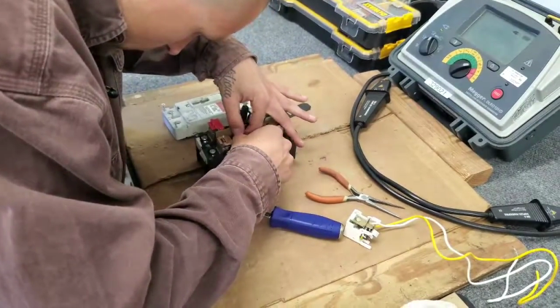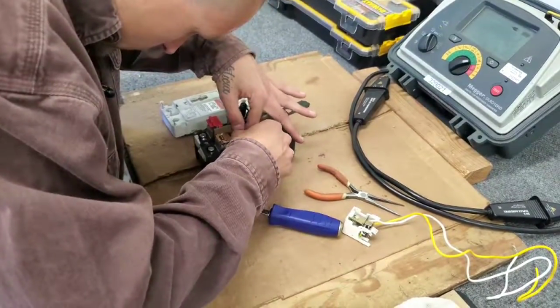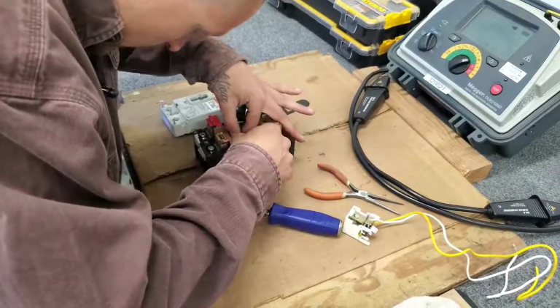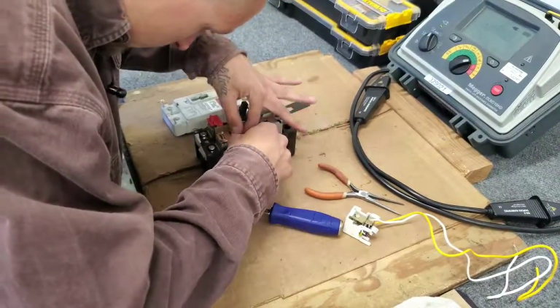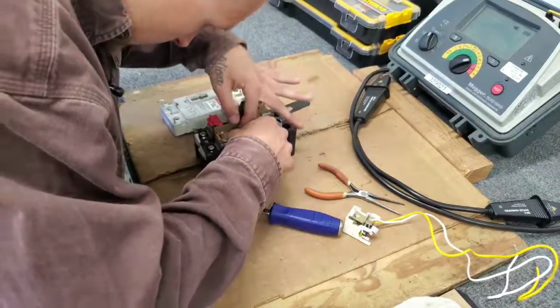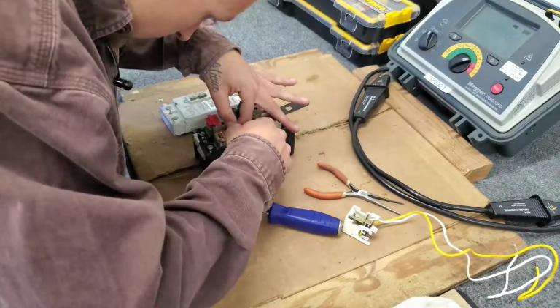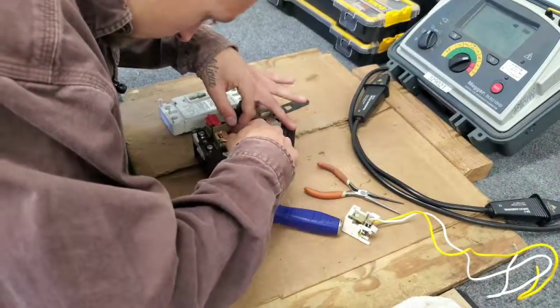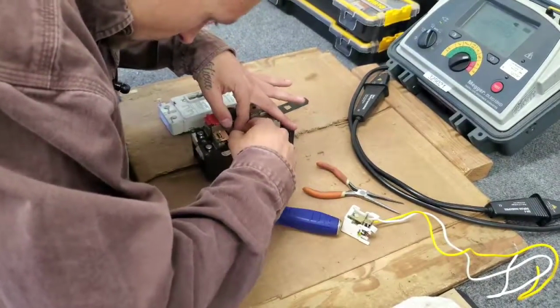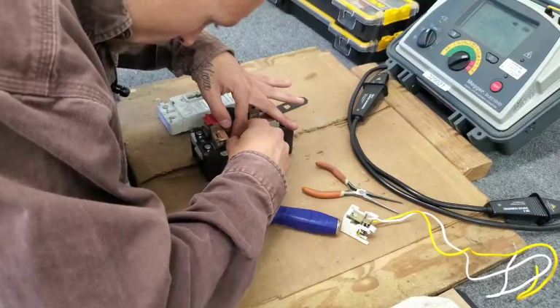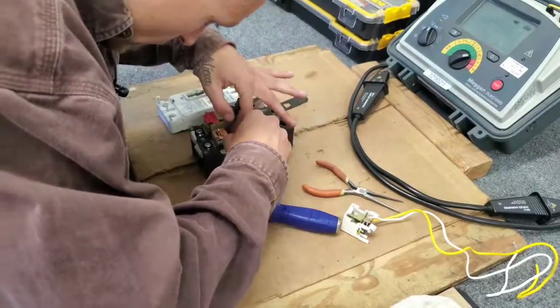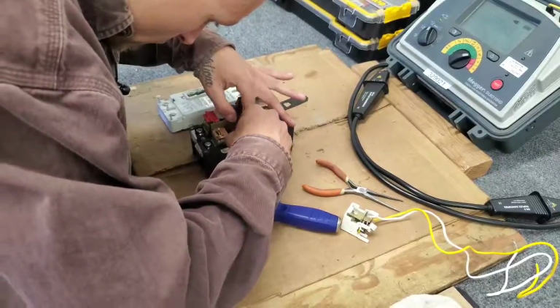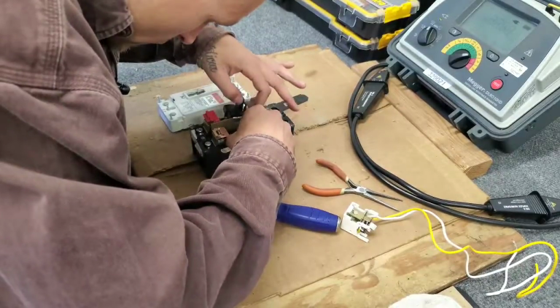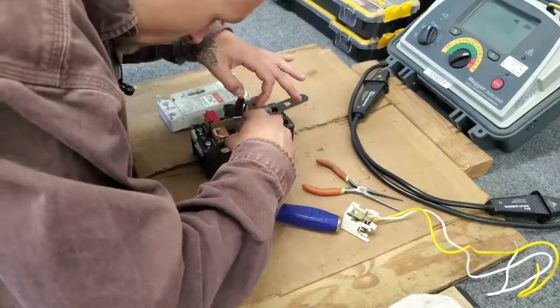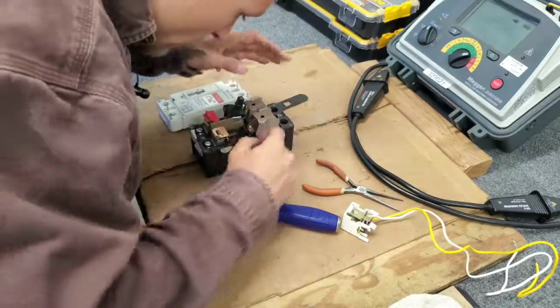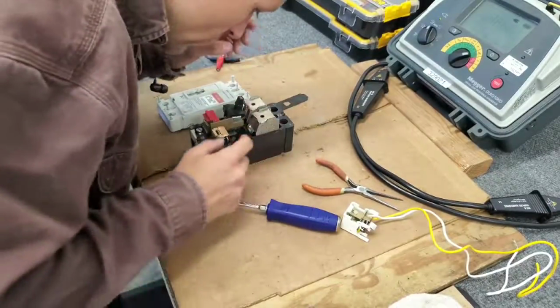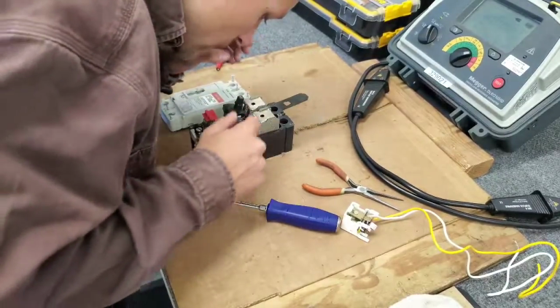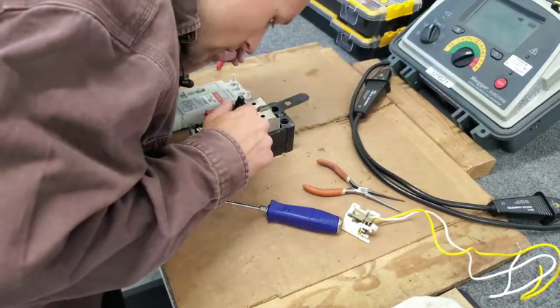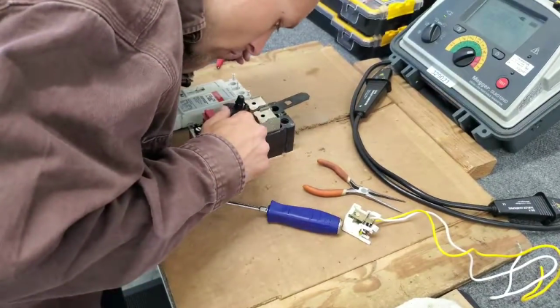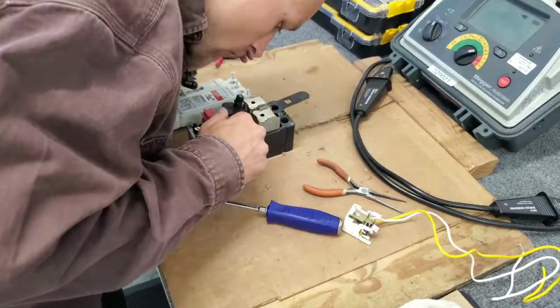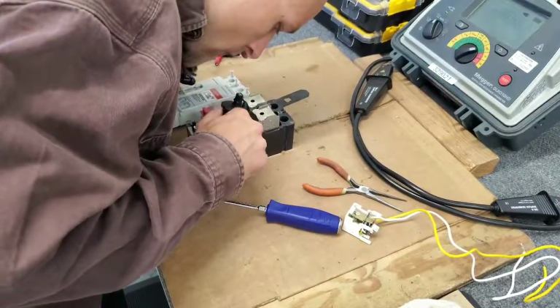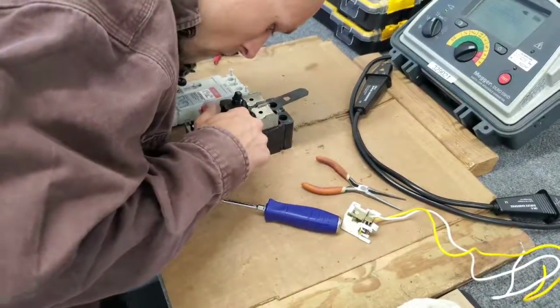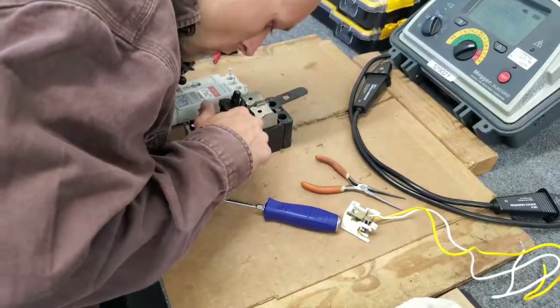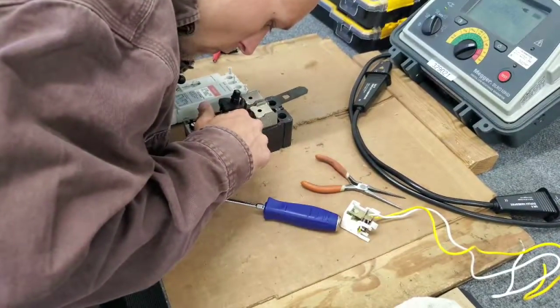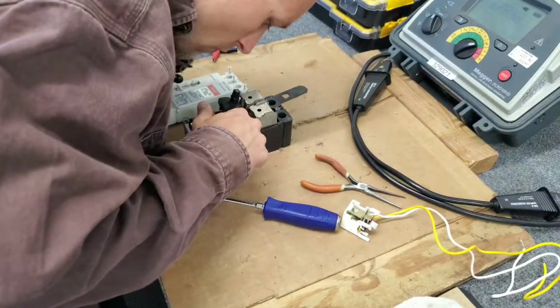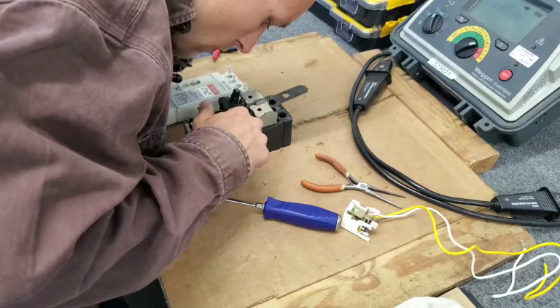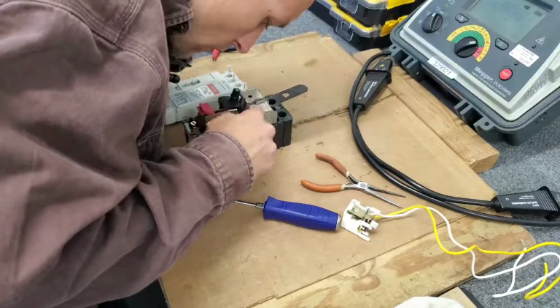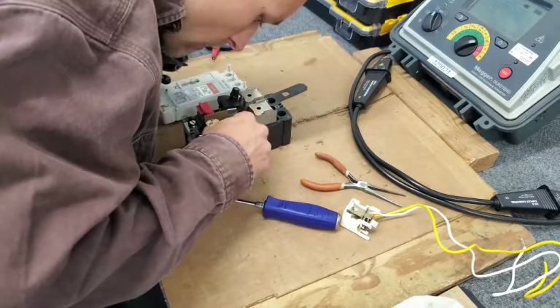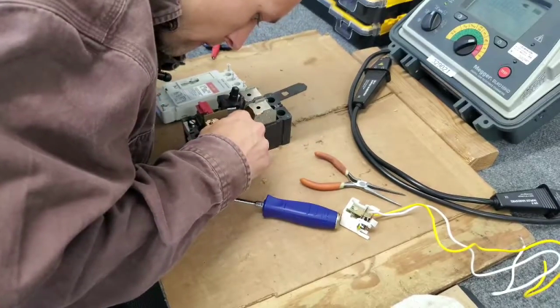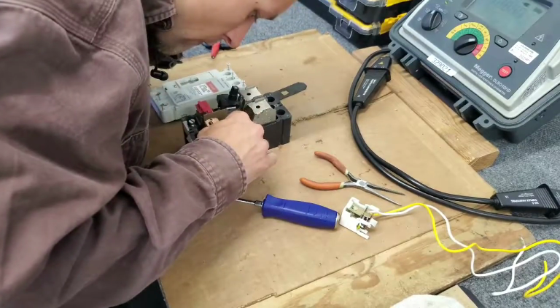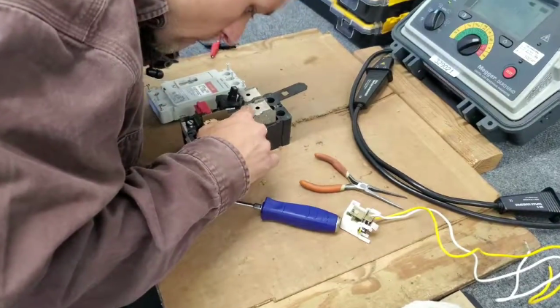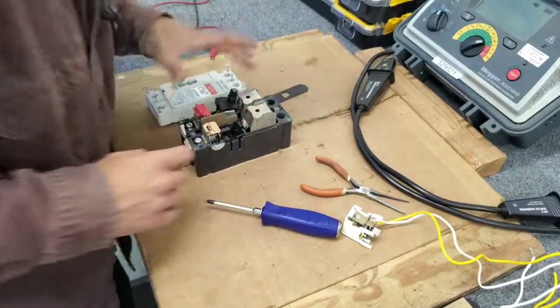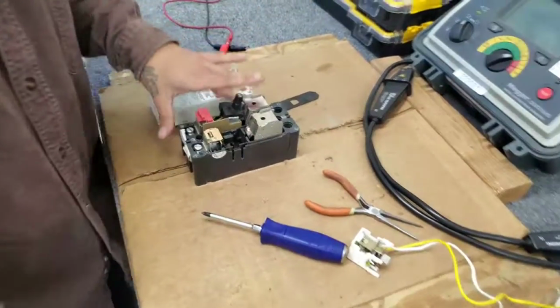It goes right behind this line here, just like that.